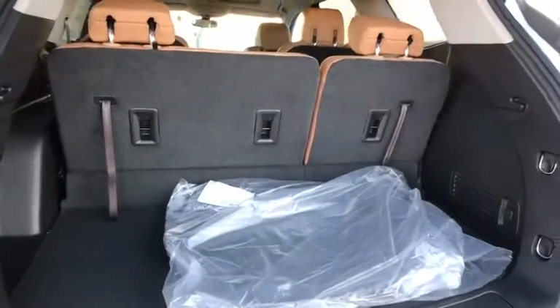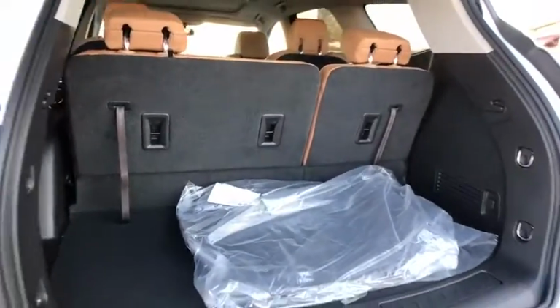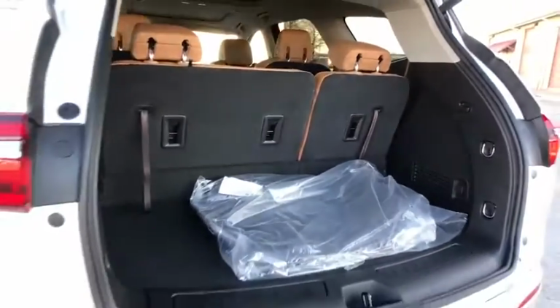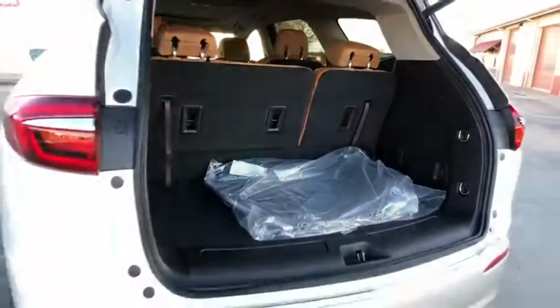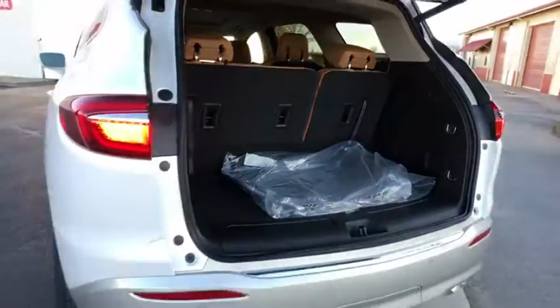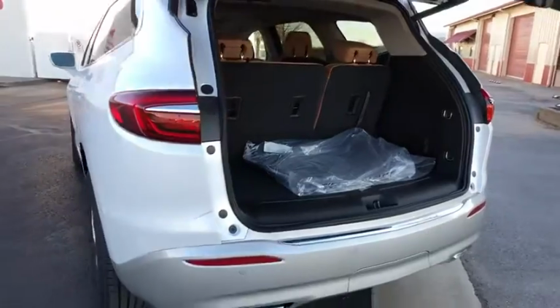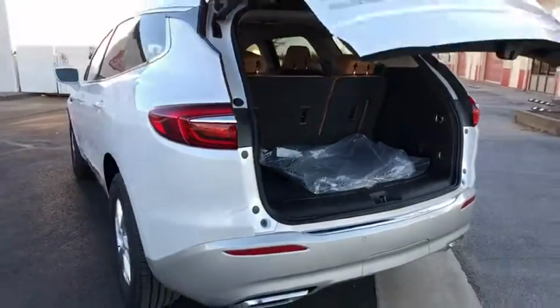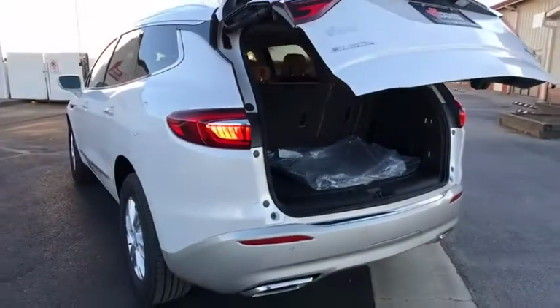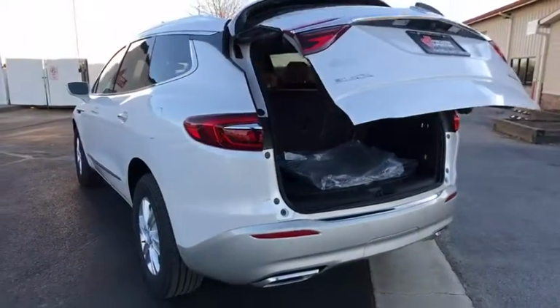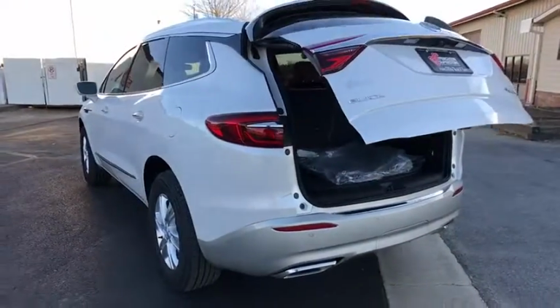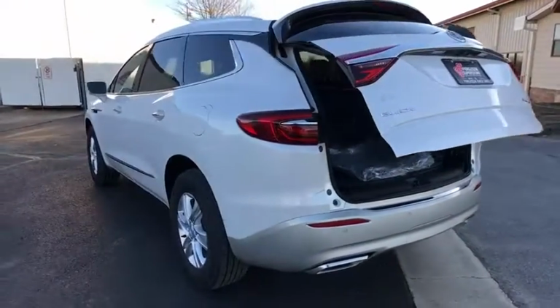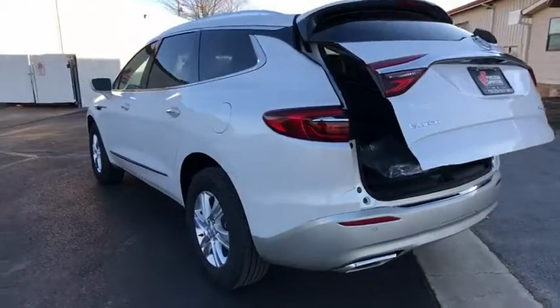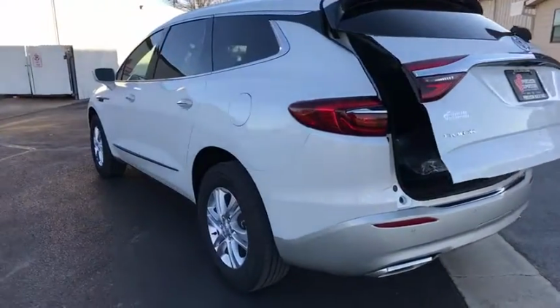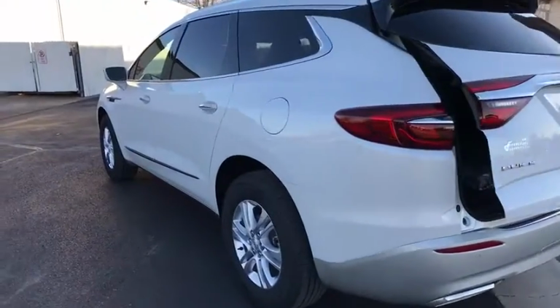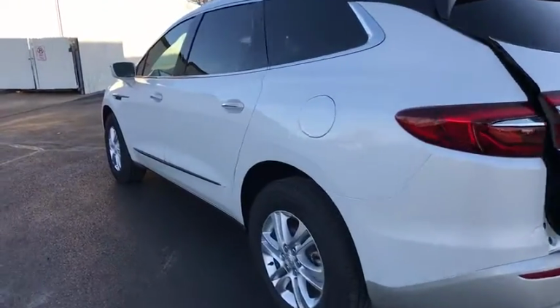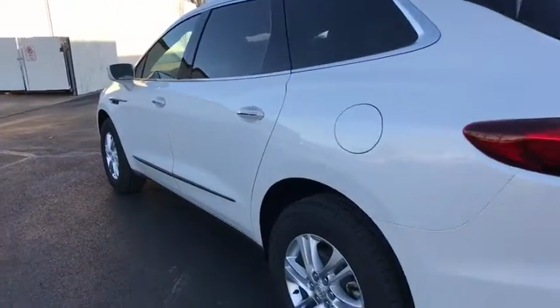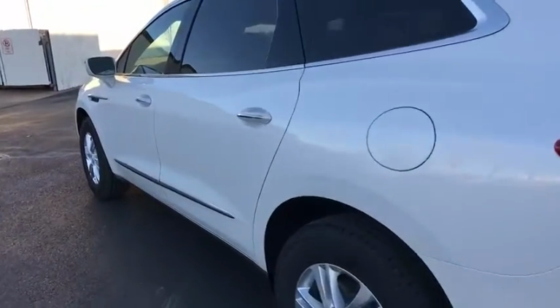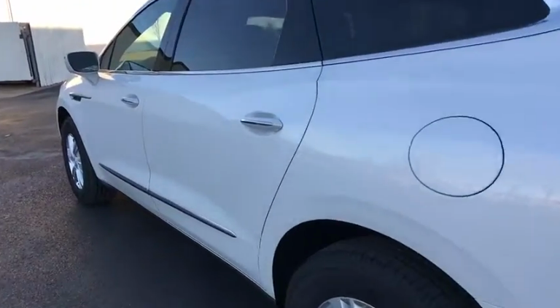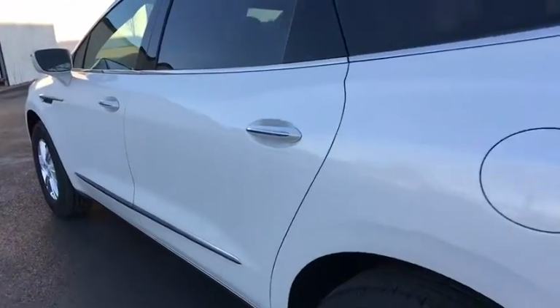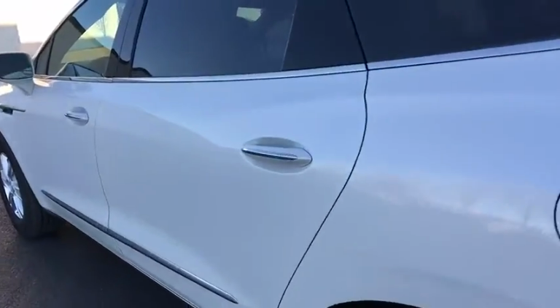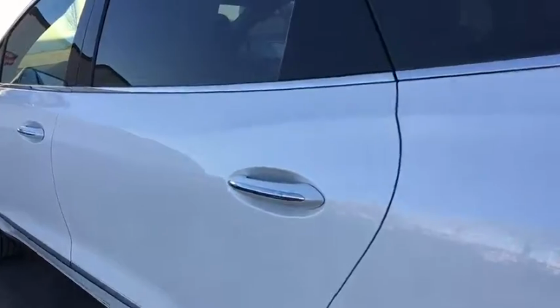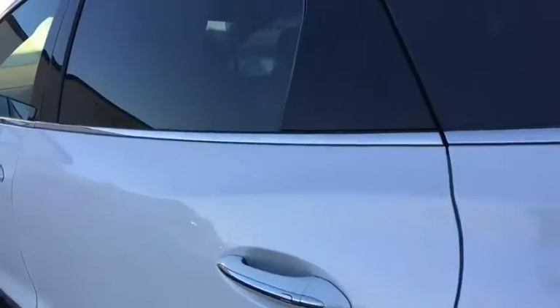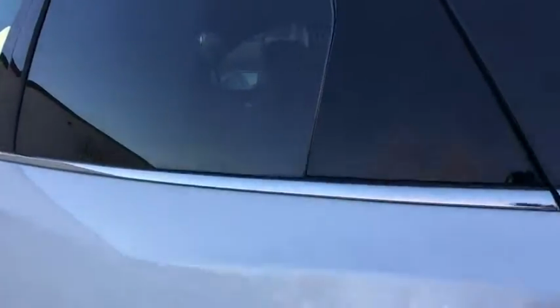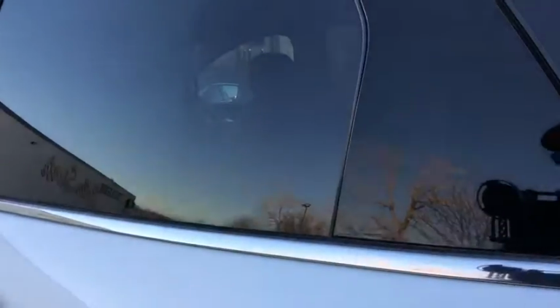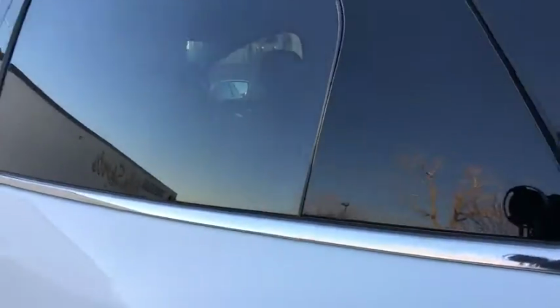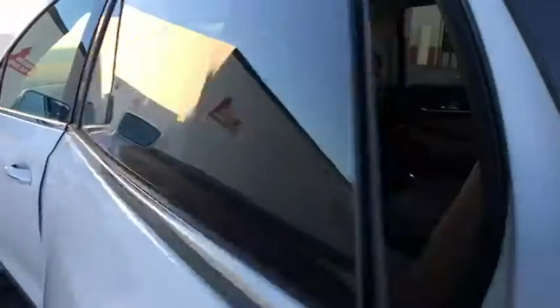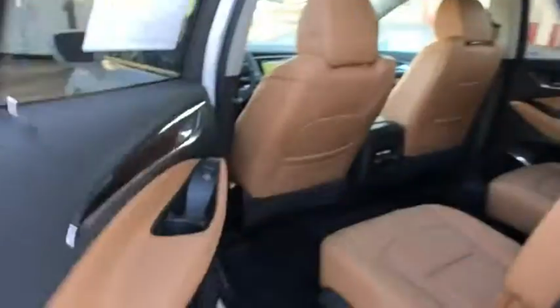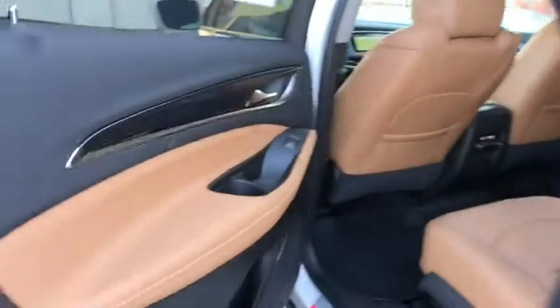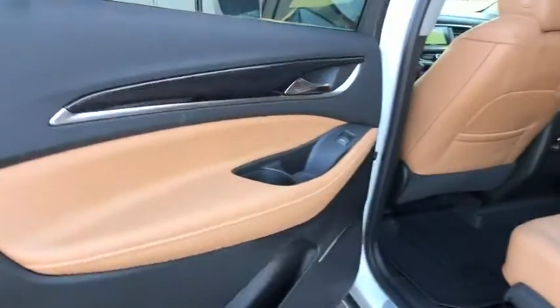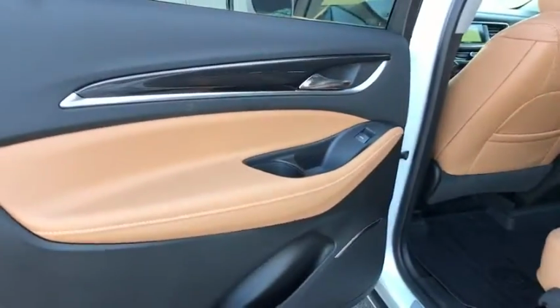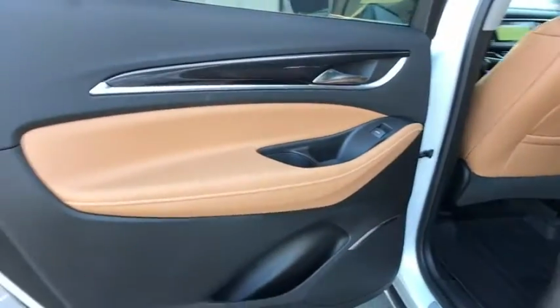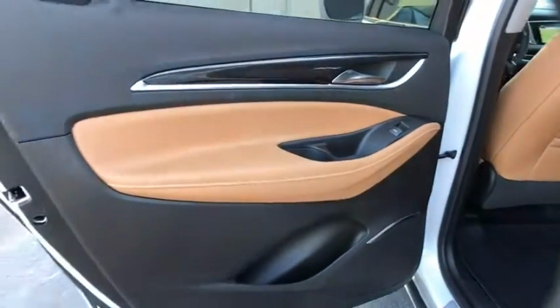Leather wrapped steering wheel, power steering, adjustable steering wheel, four wheel disc brakes, floor mats, cruise control, keyless start, aluminum wheels, auto dimming rear view mirror.